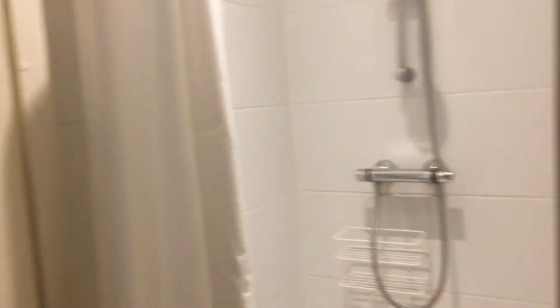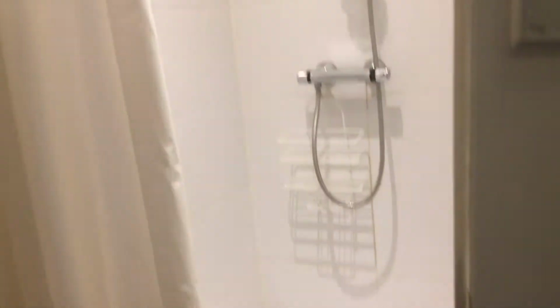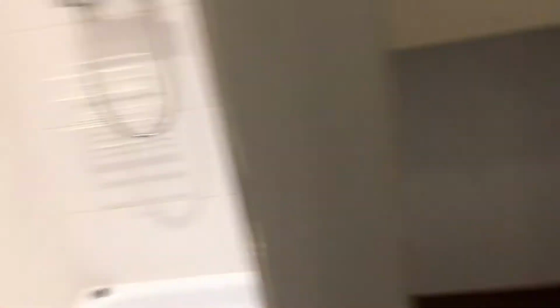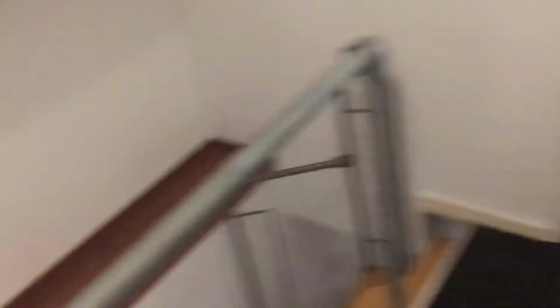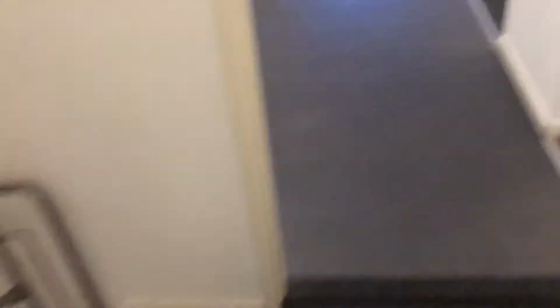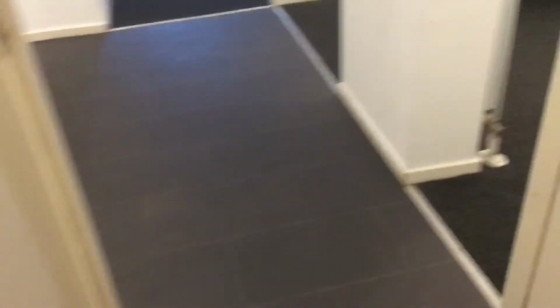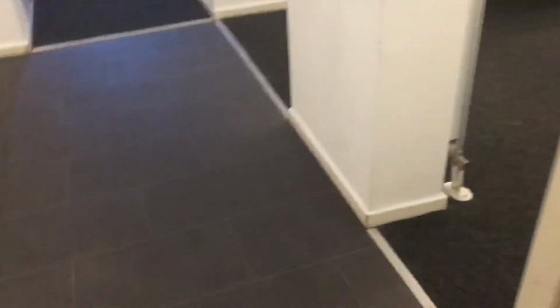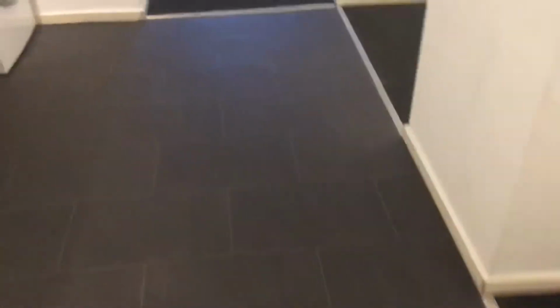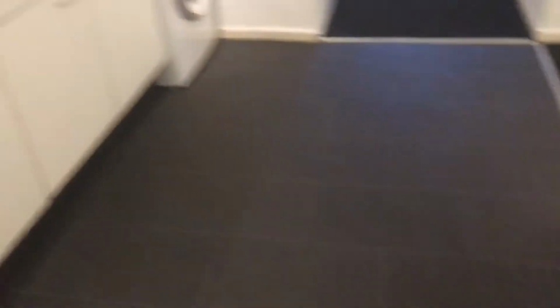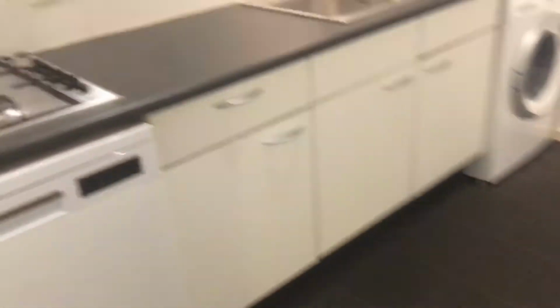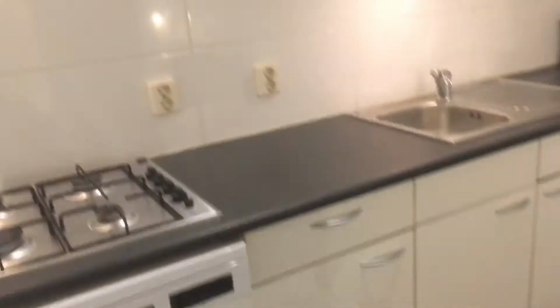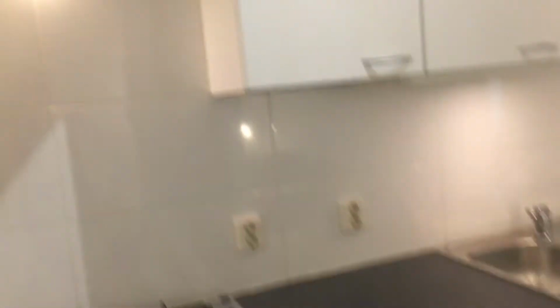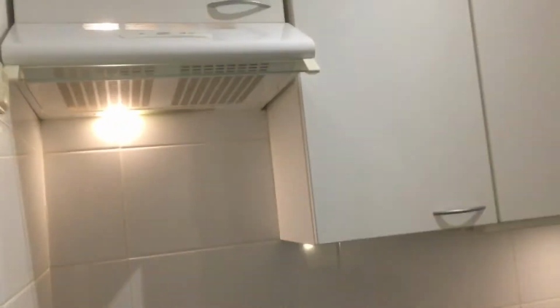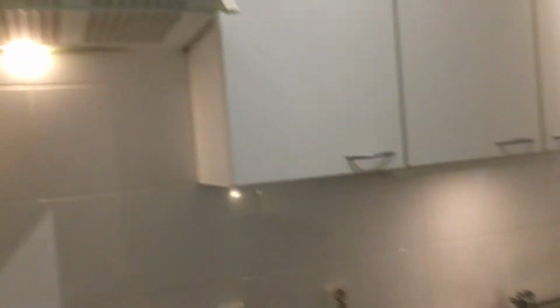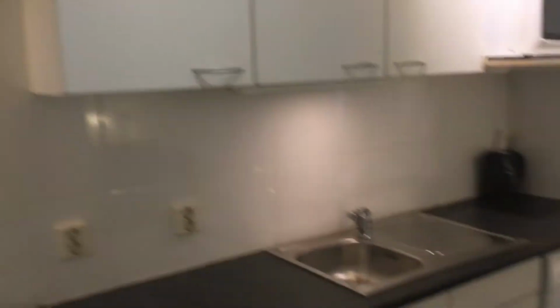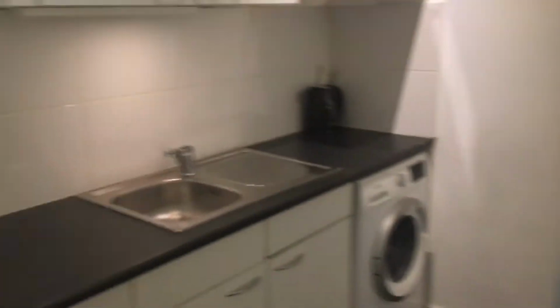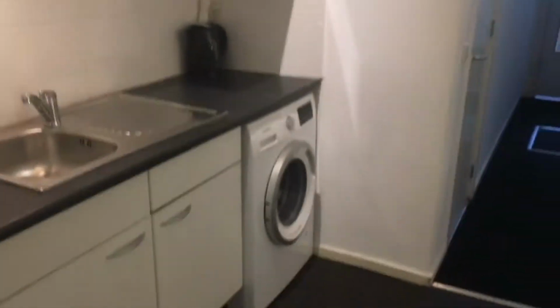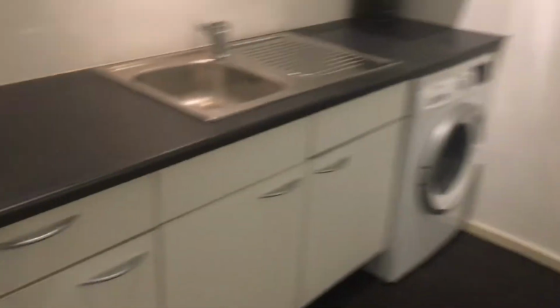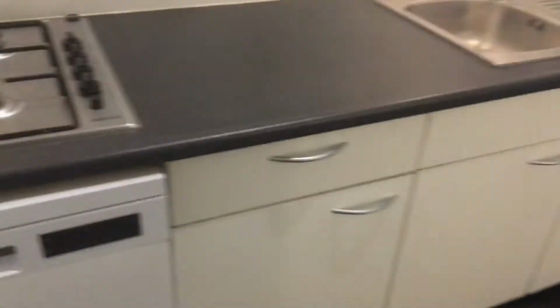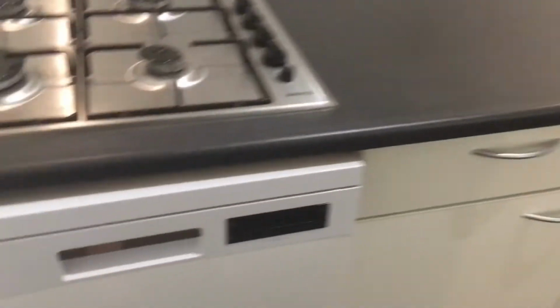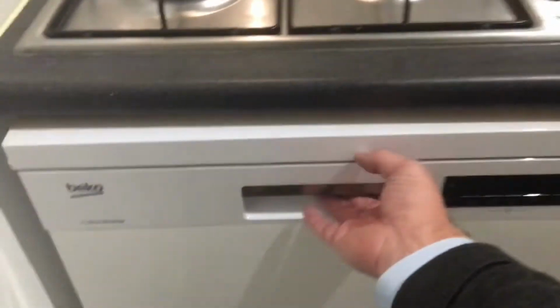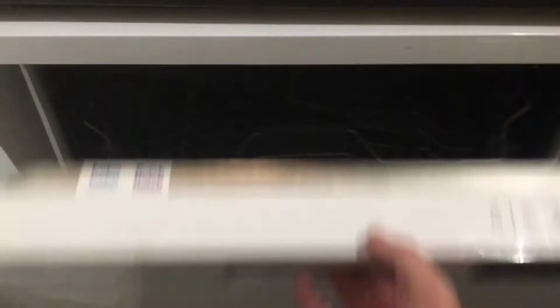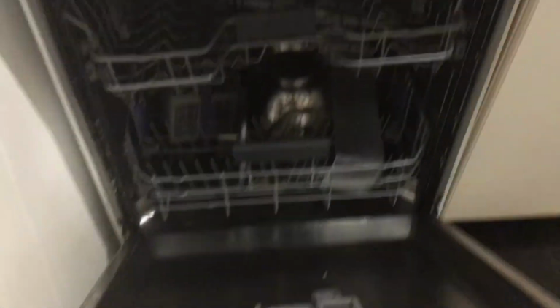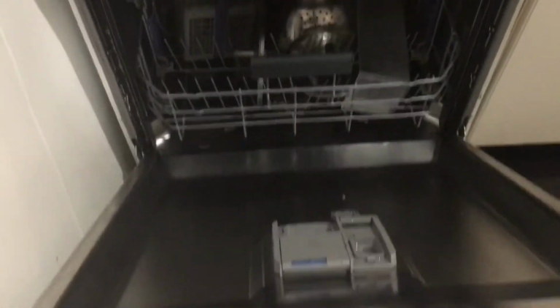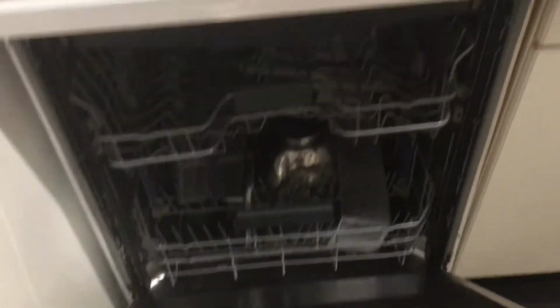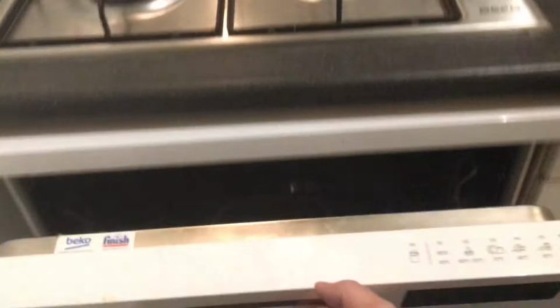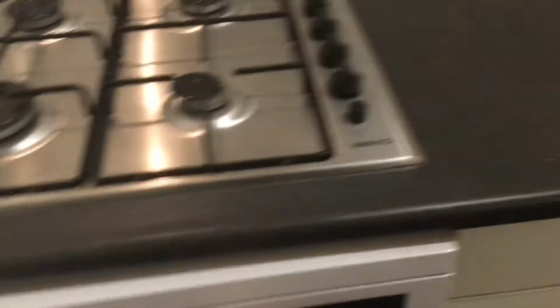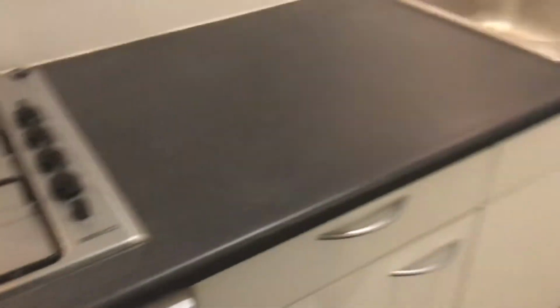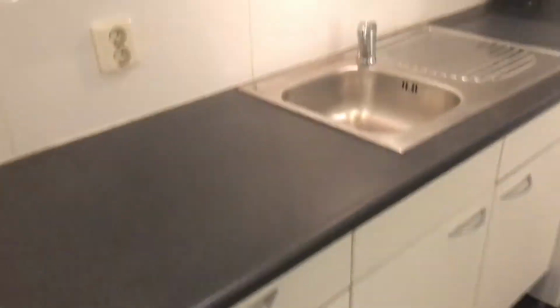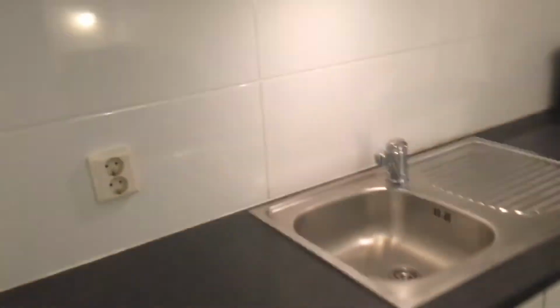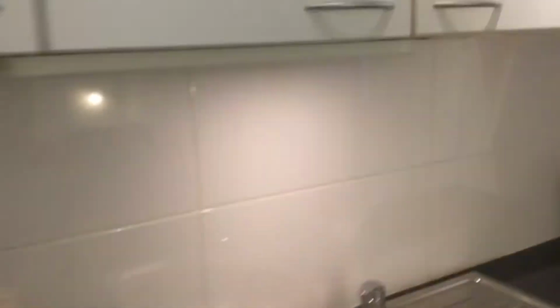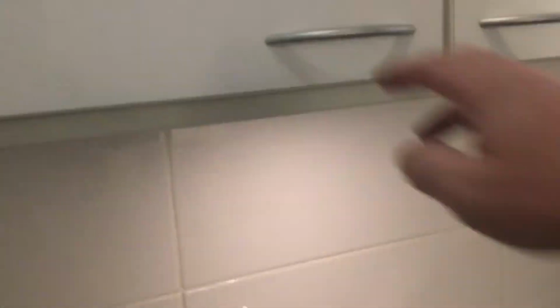Shower. Kitchen. Wash machine. Dishwasher. Pots and pans.